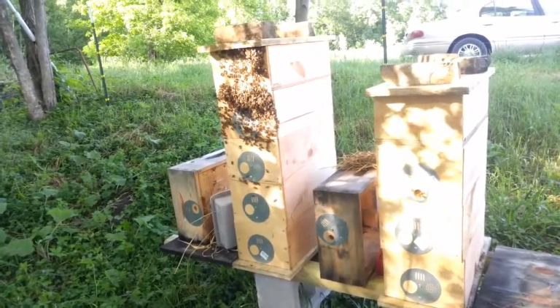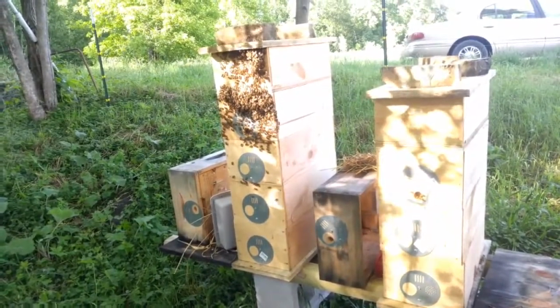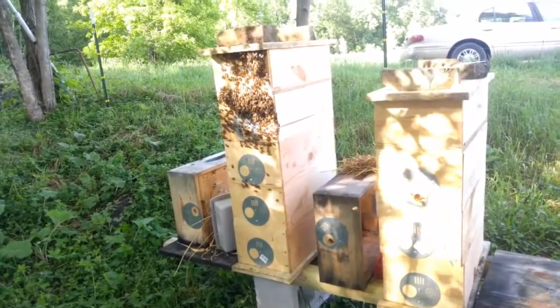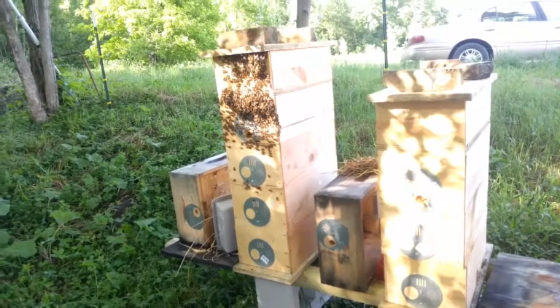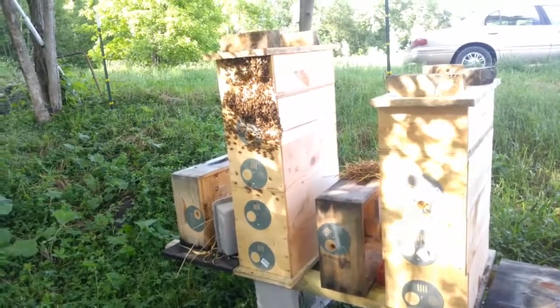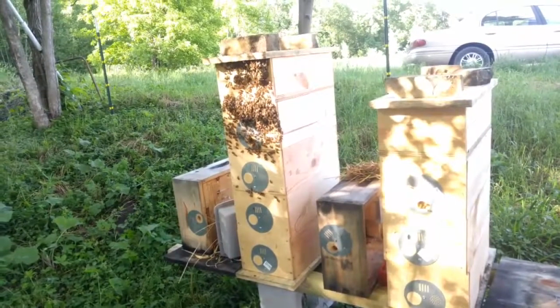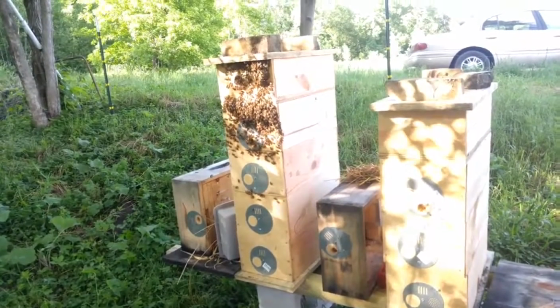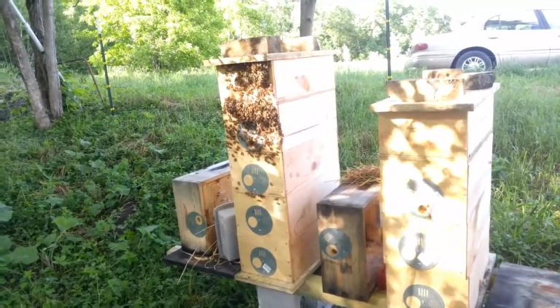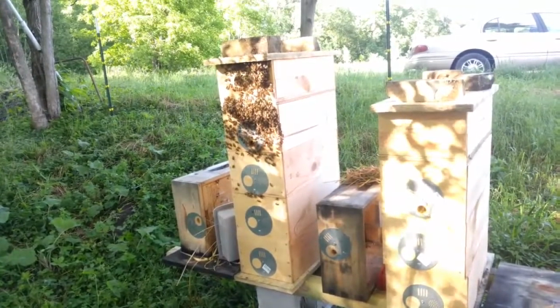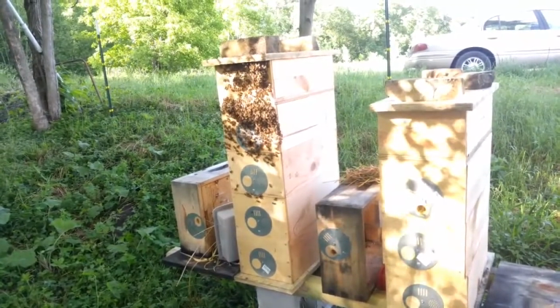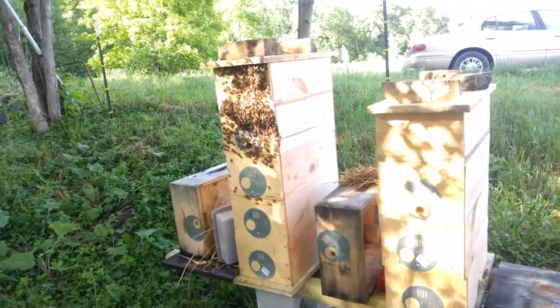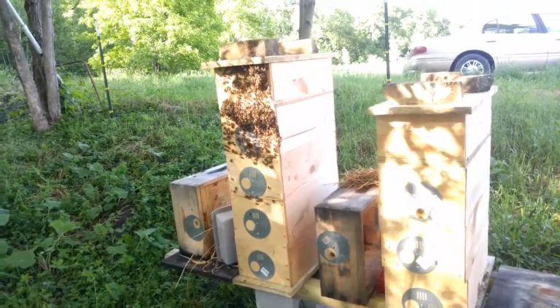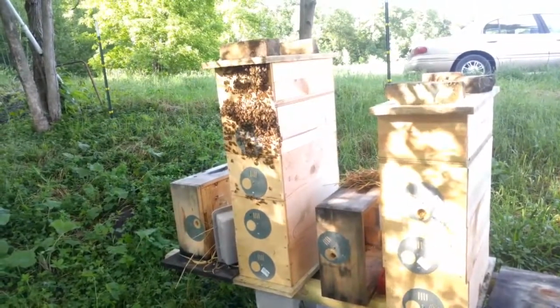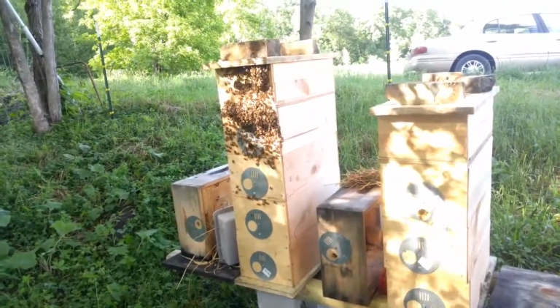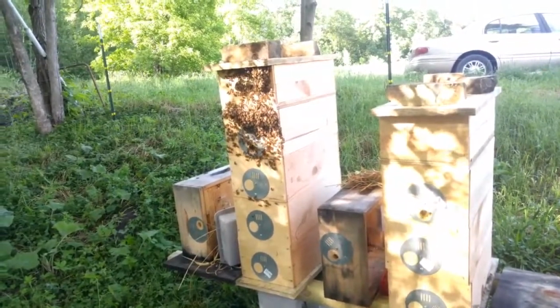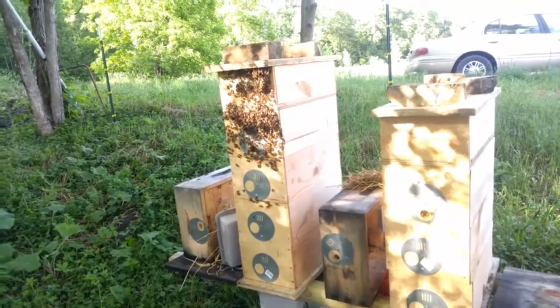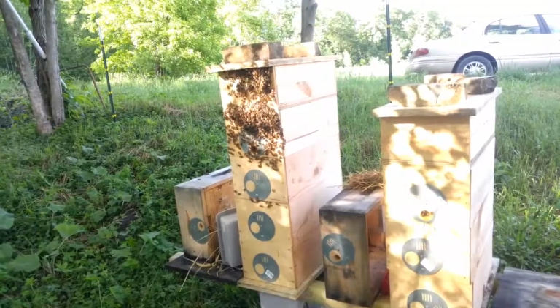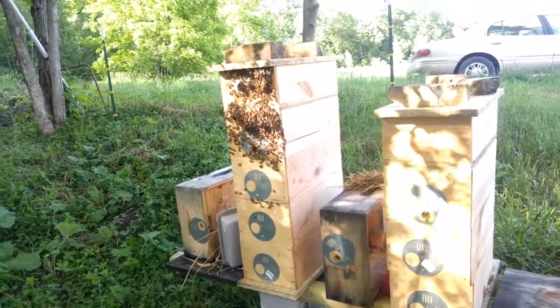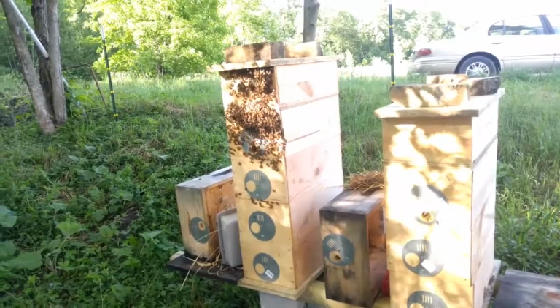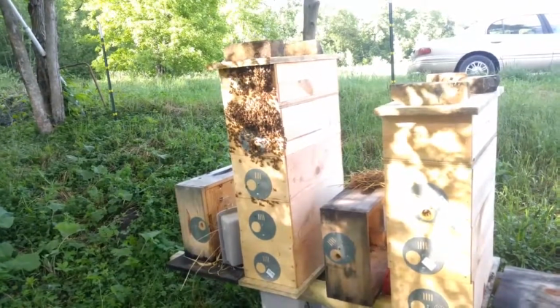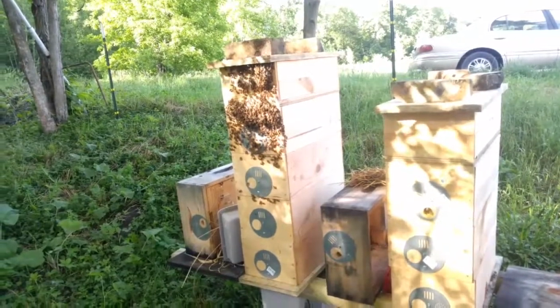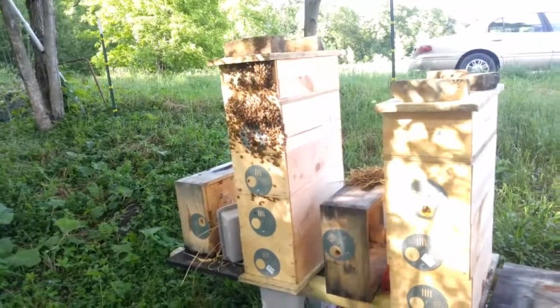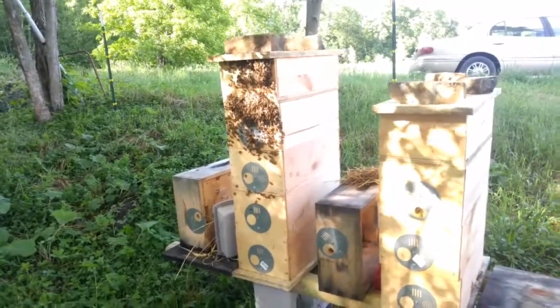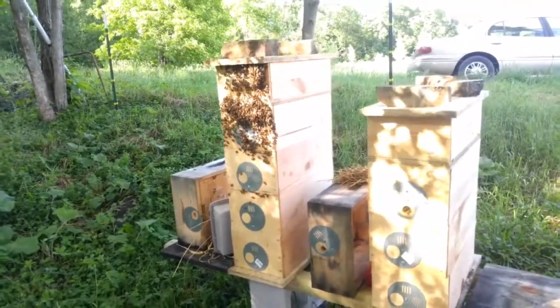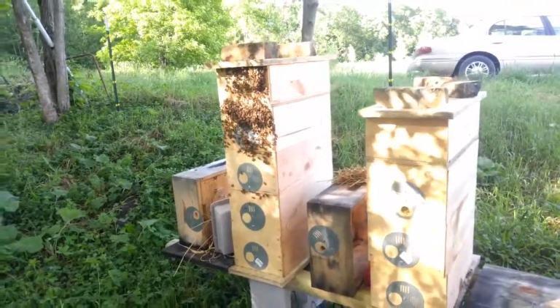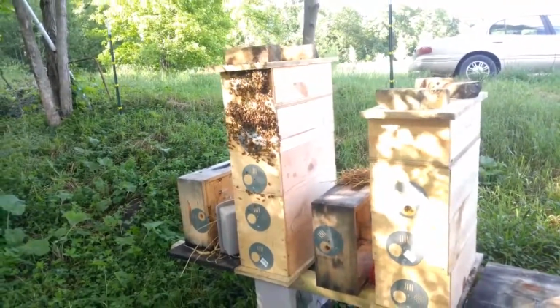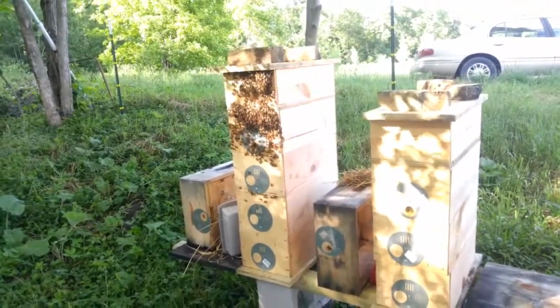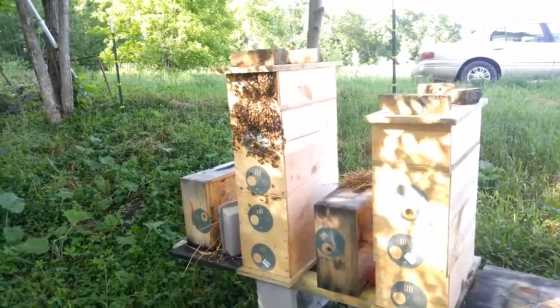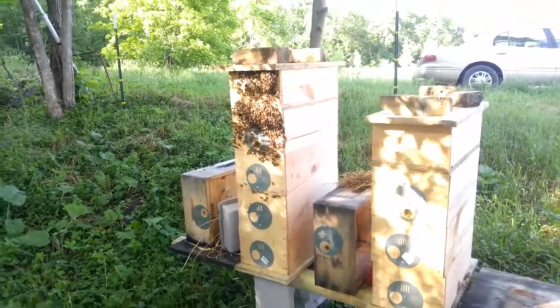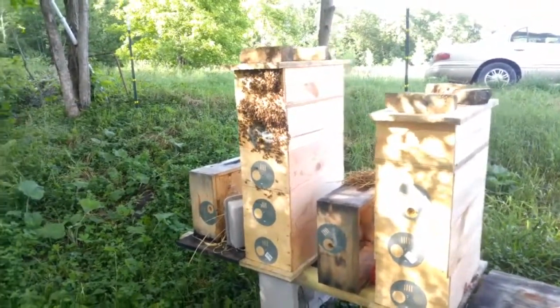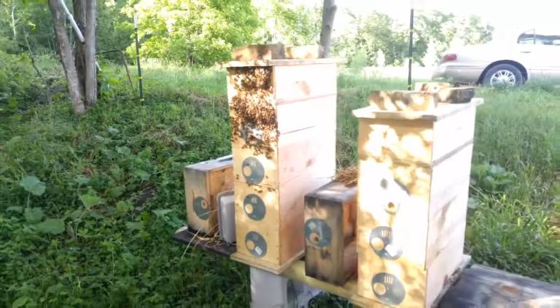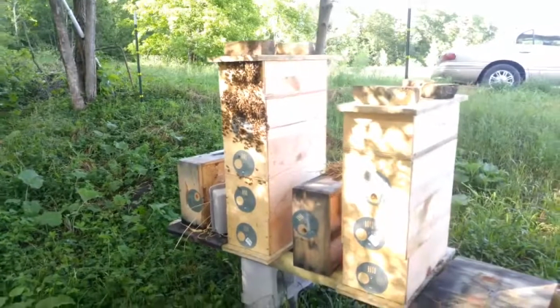I'm just kind of doing it for fun. So I'll split those up, use the queens off the other ones and maybe get rid of the queen and the box that this one came with.